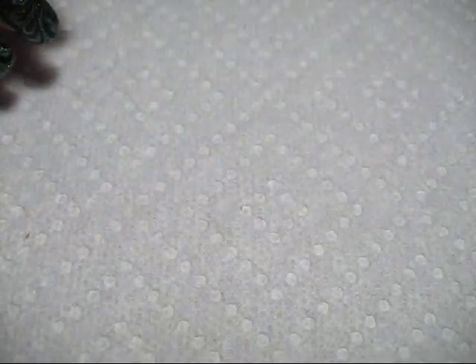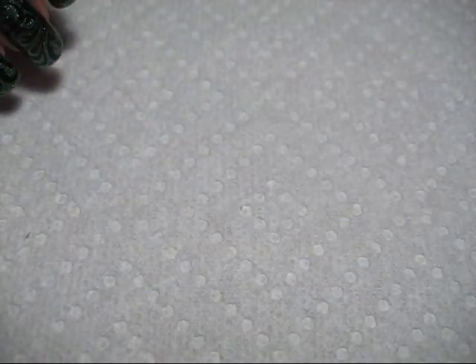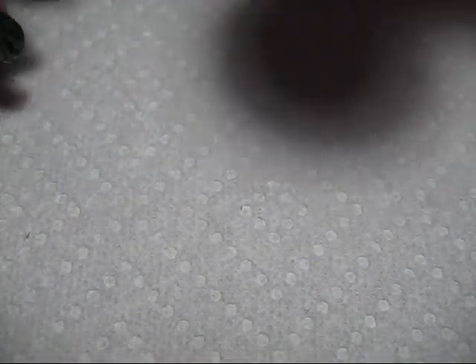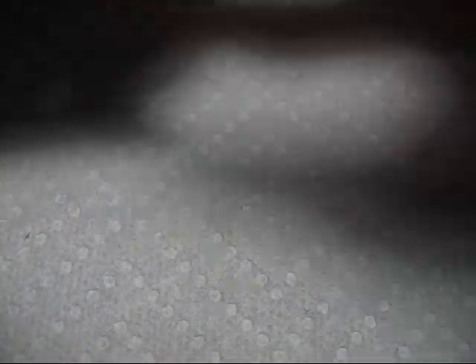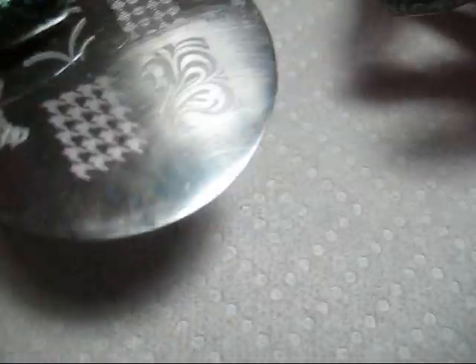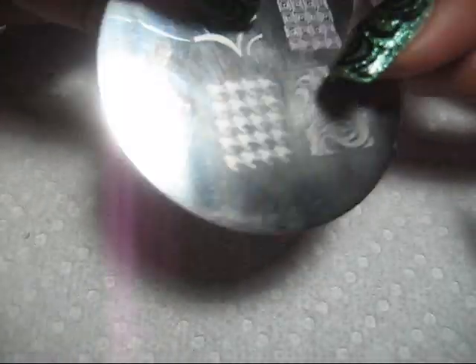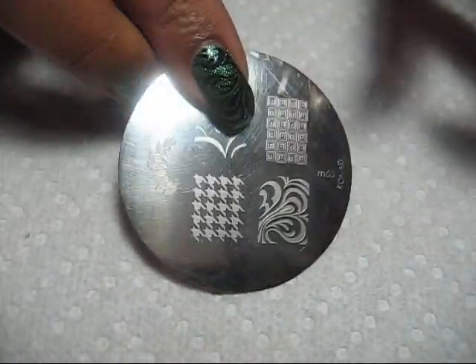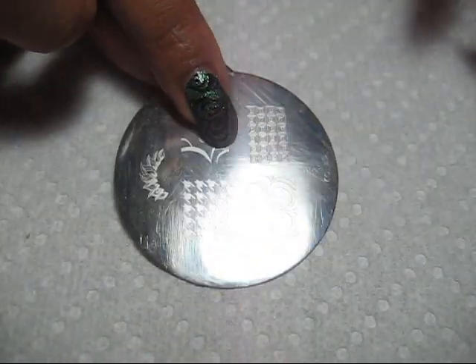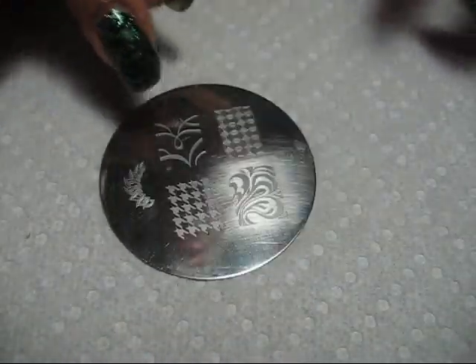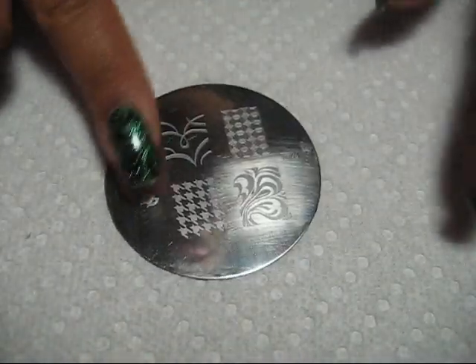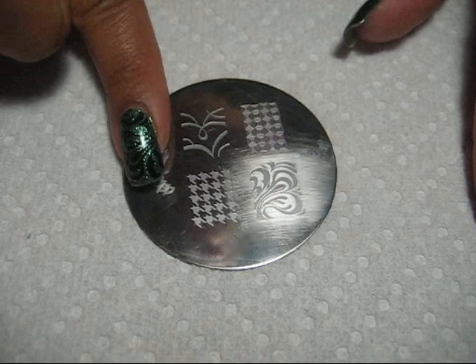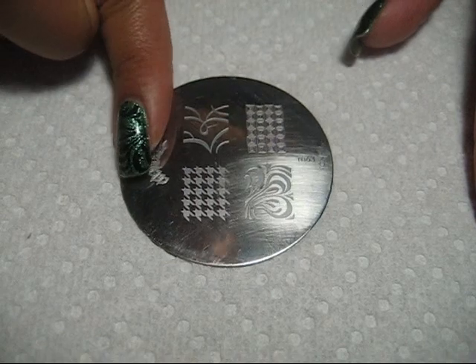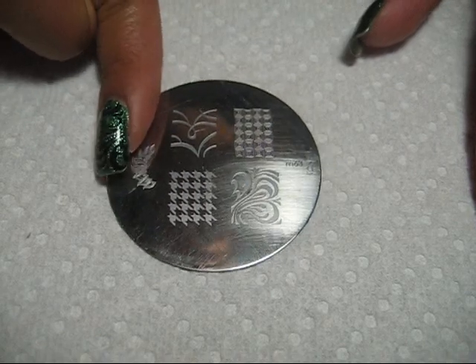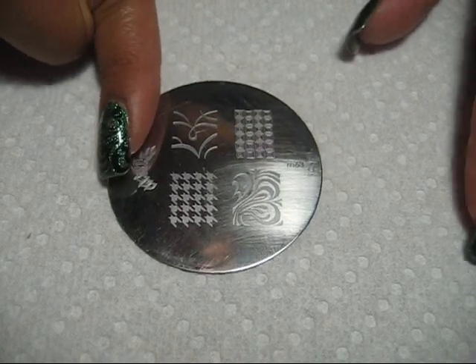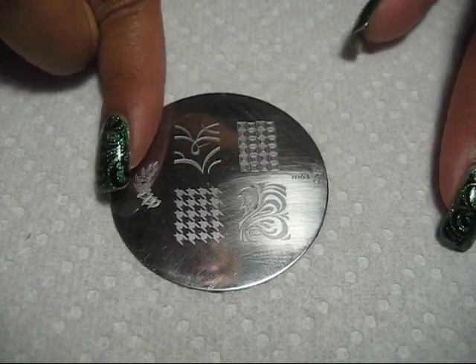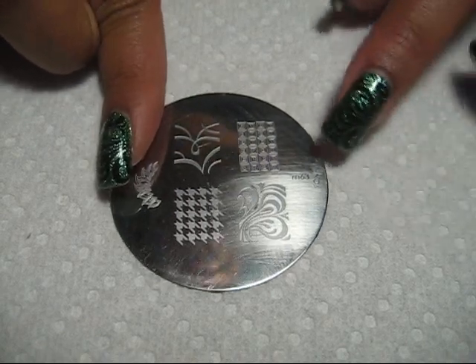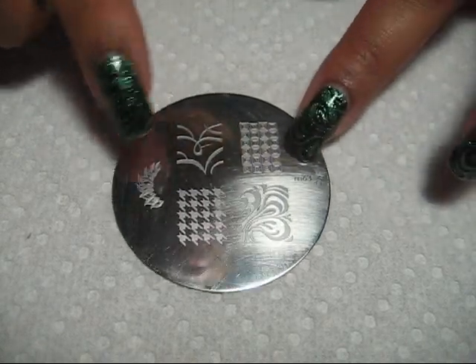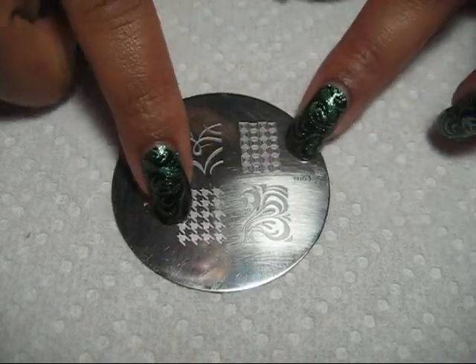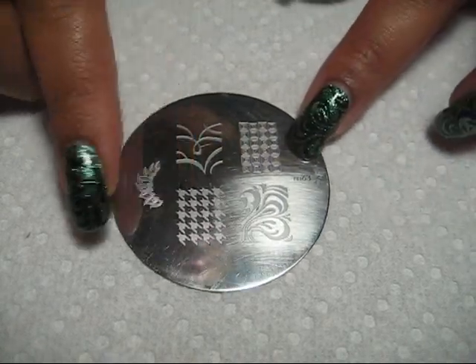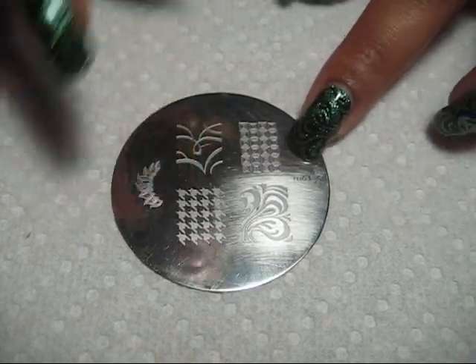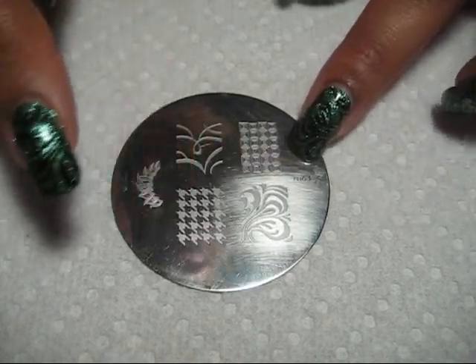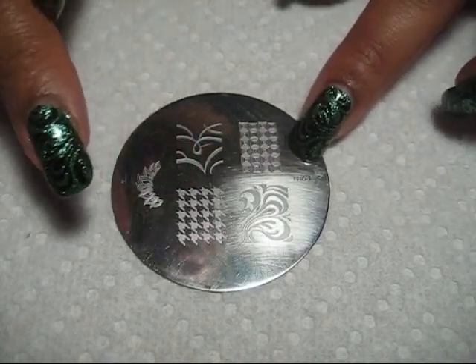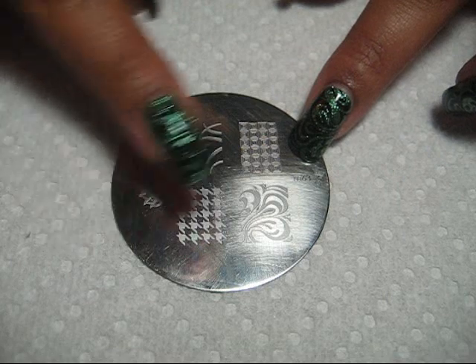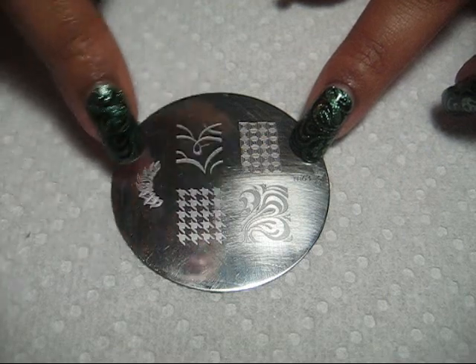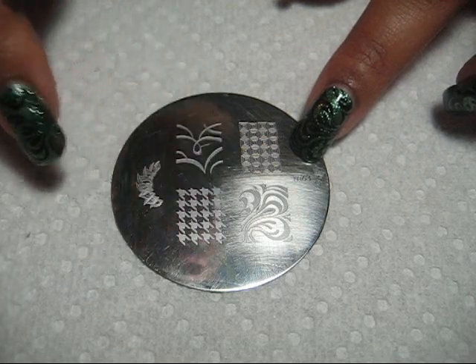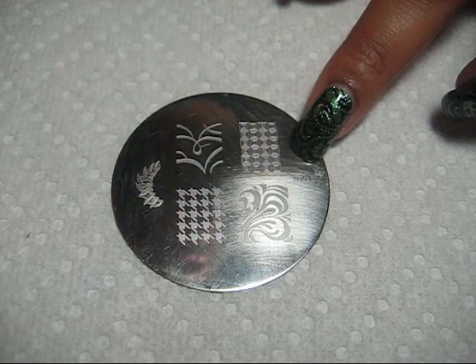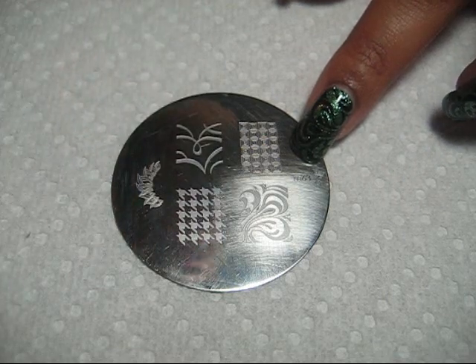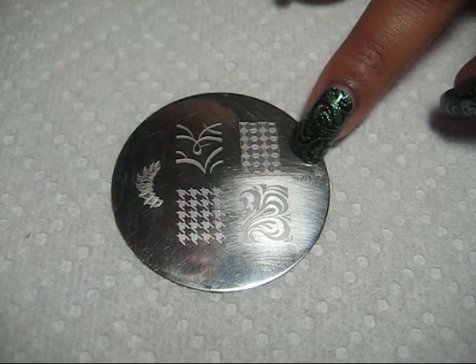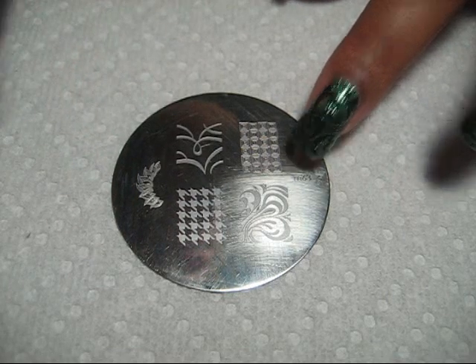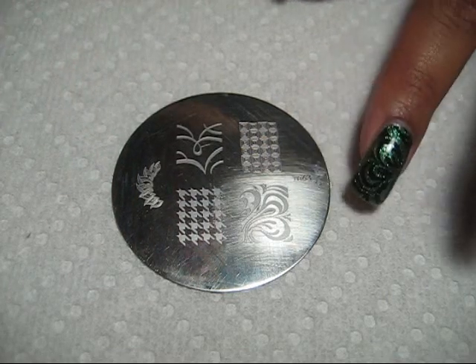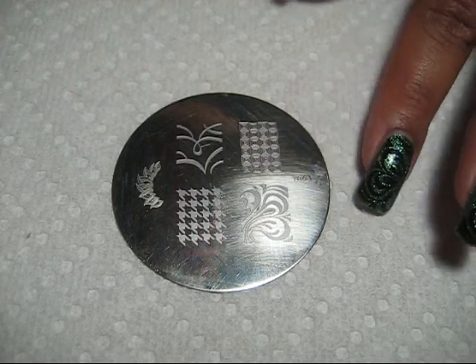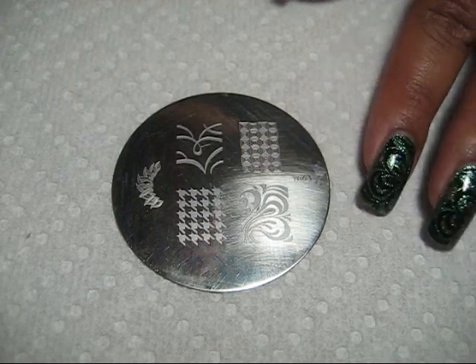Conad is a nail stamping system that uses these little image plates. They're engraved with designs, and when you put polish on there, you can stamp them onto your nails.